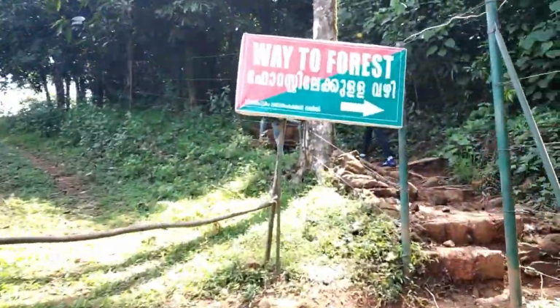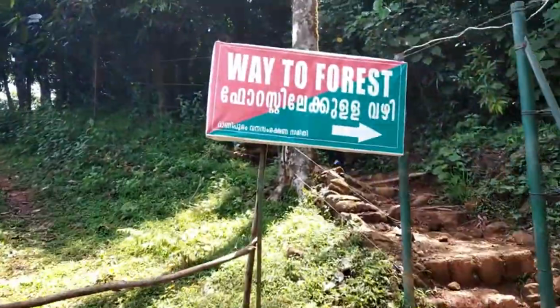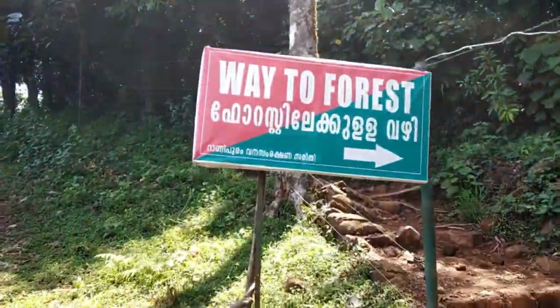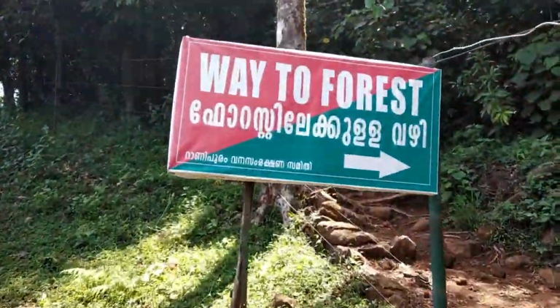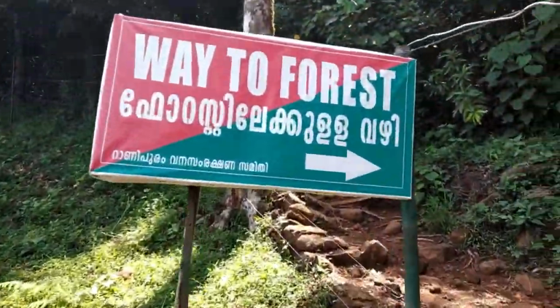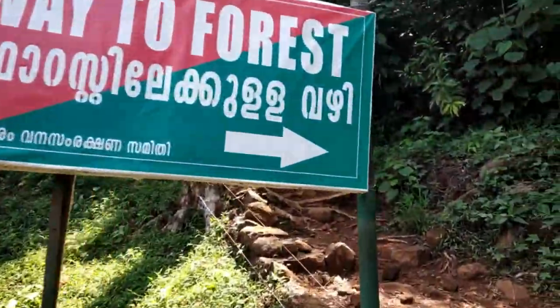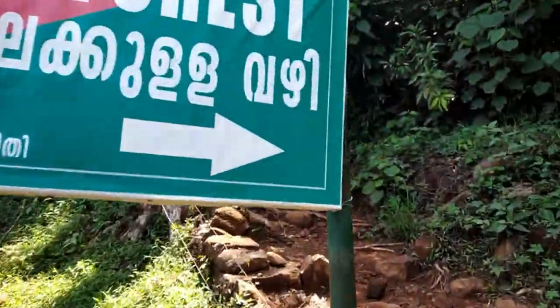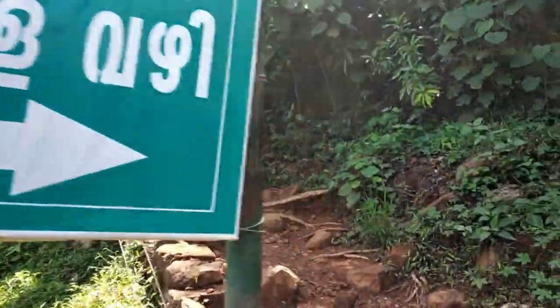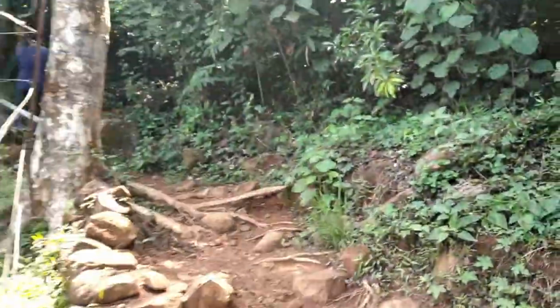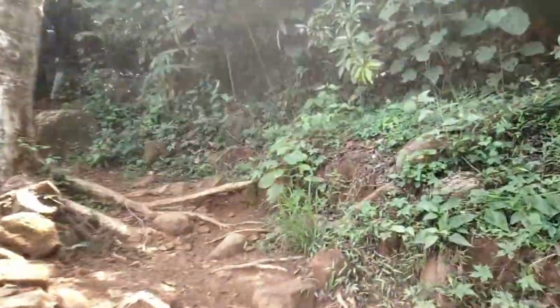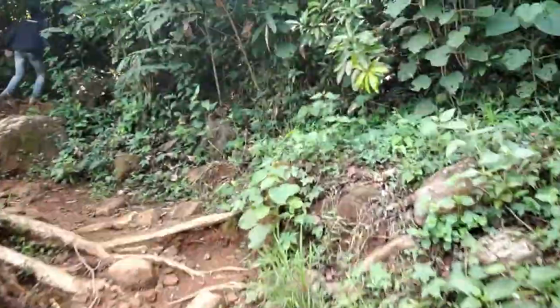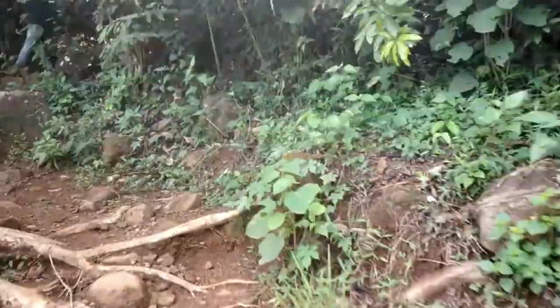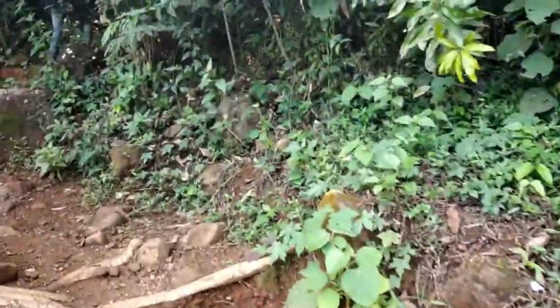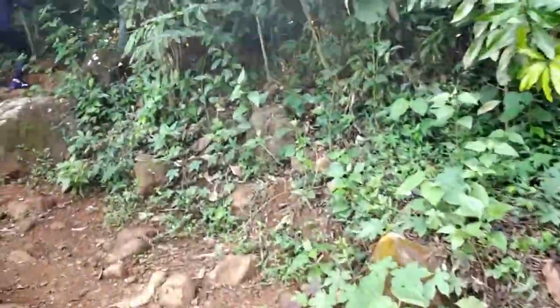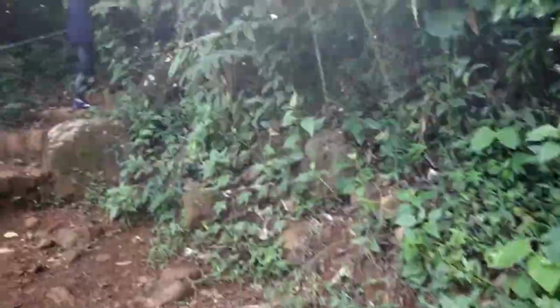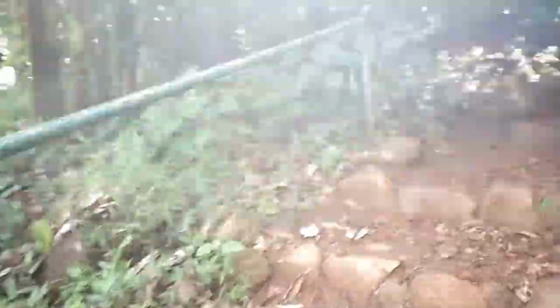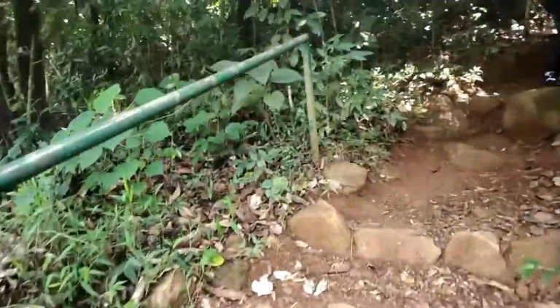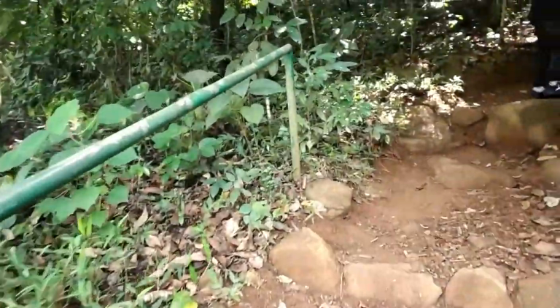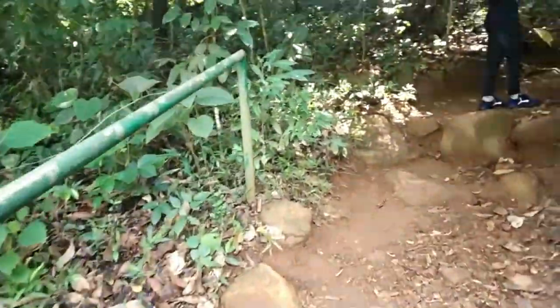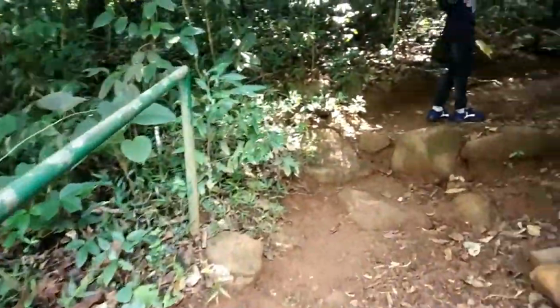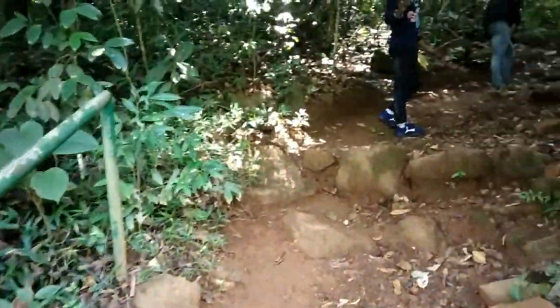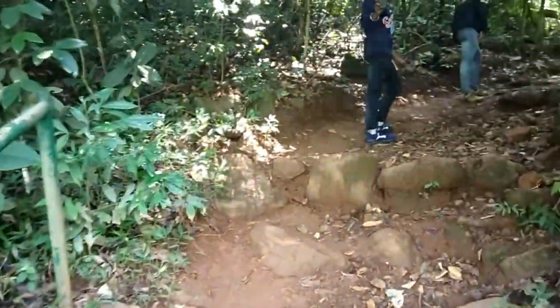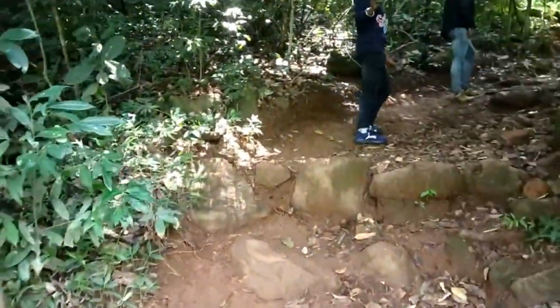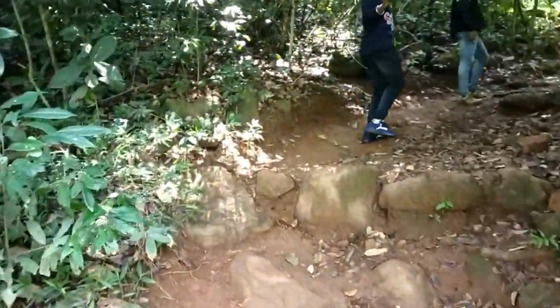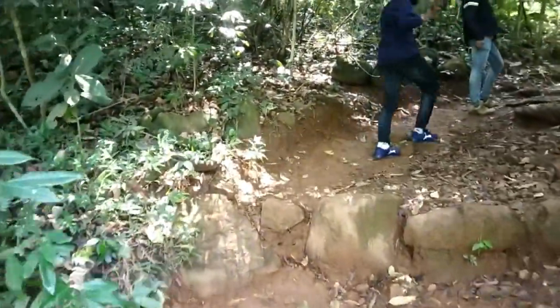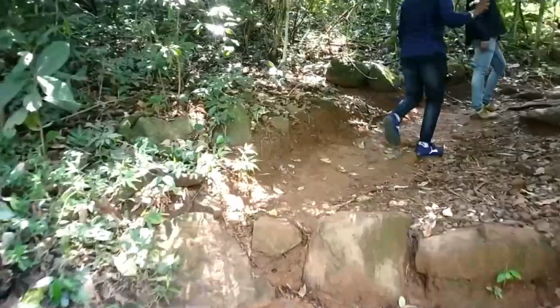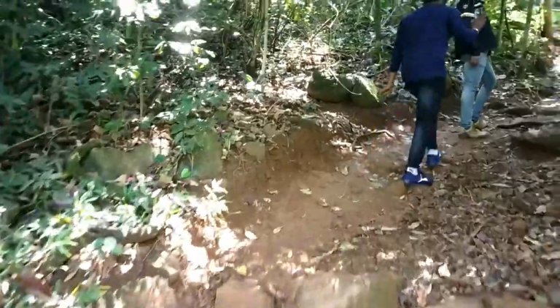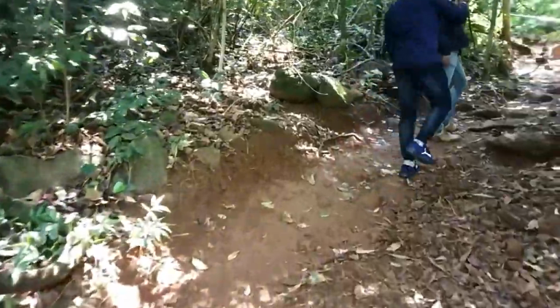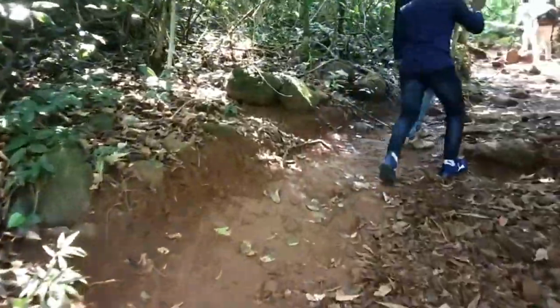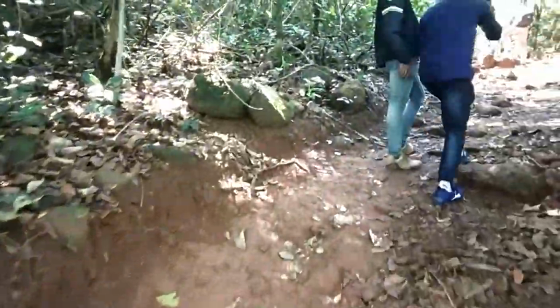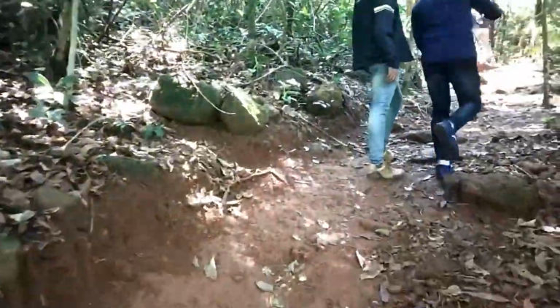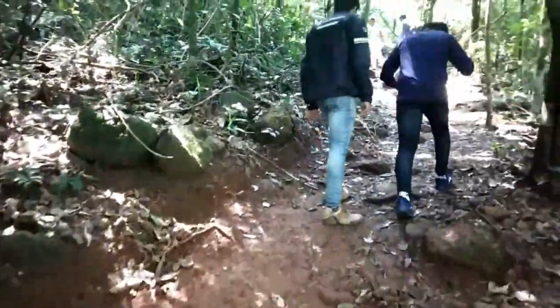Here is the way to the forest. We need to hike through the forest and grasslands to reach our destination. It's almost a 2 to 3 km hike to reach the viewpoints.